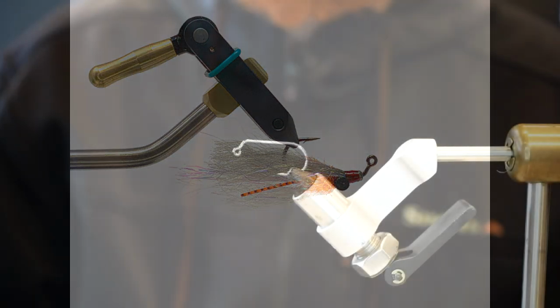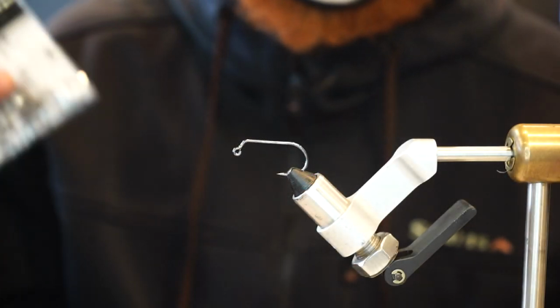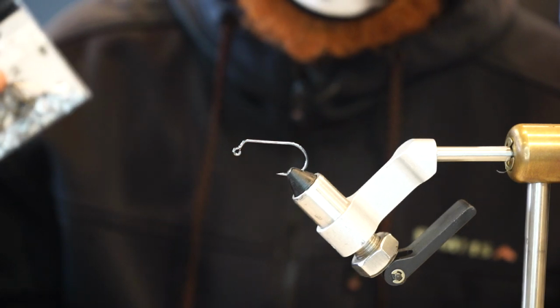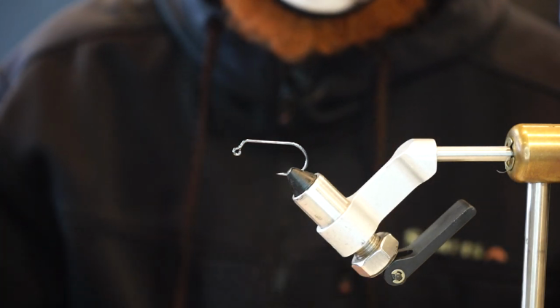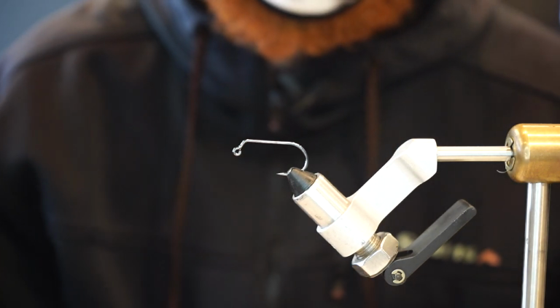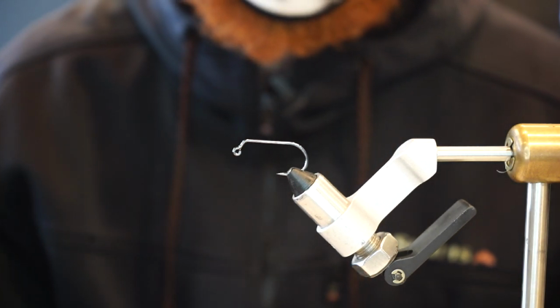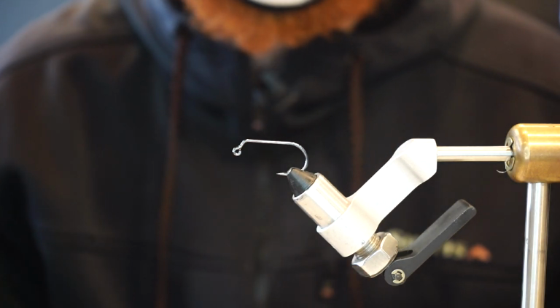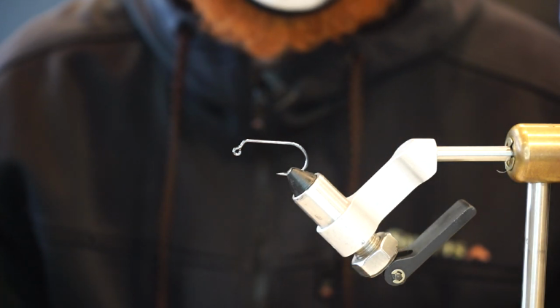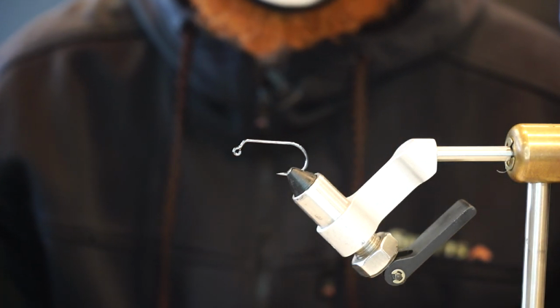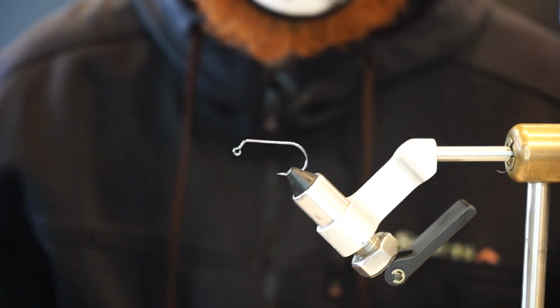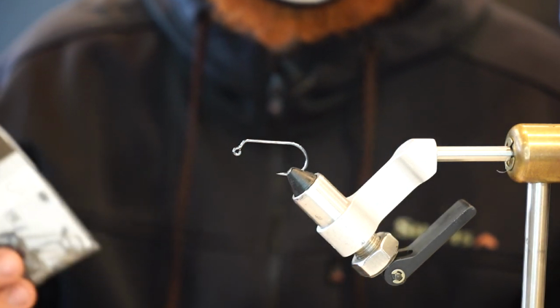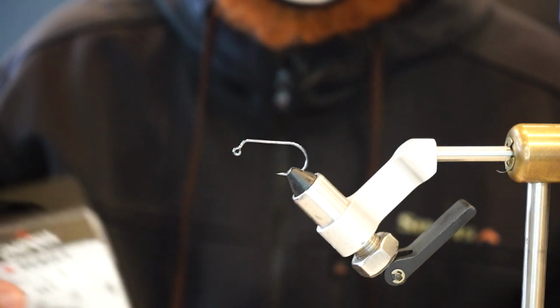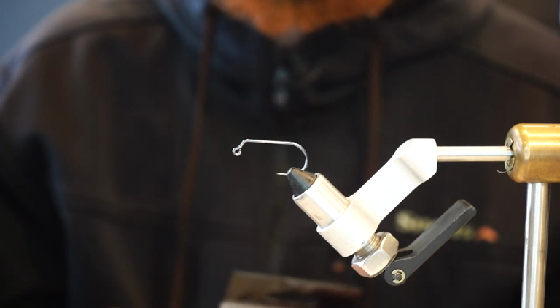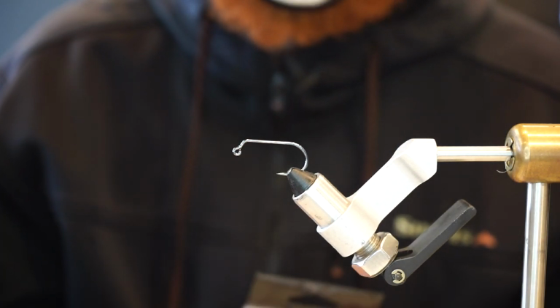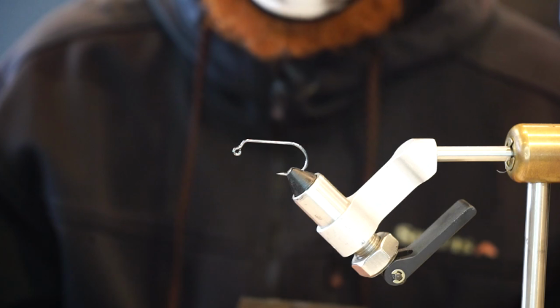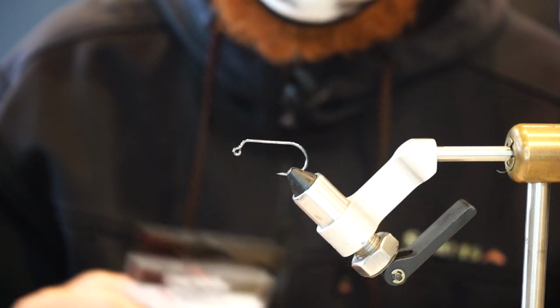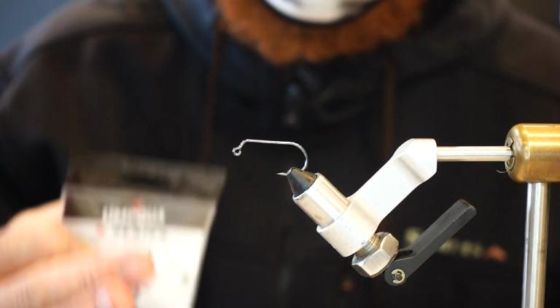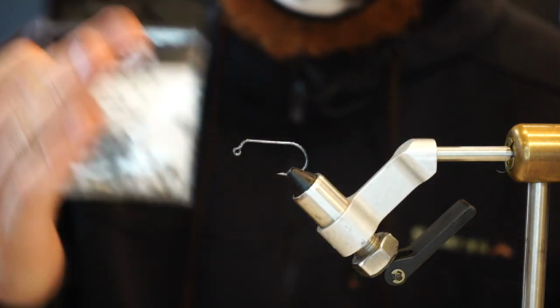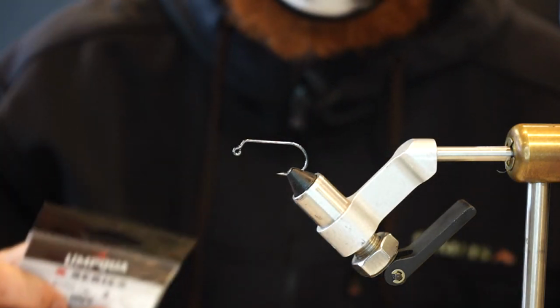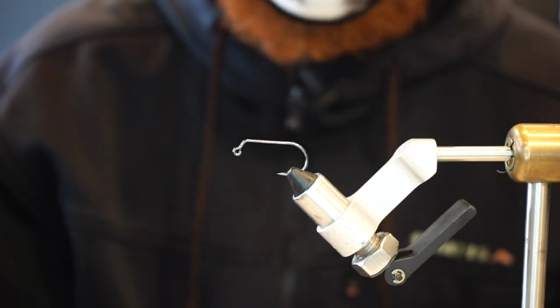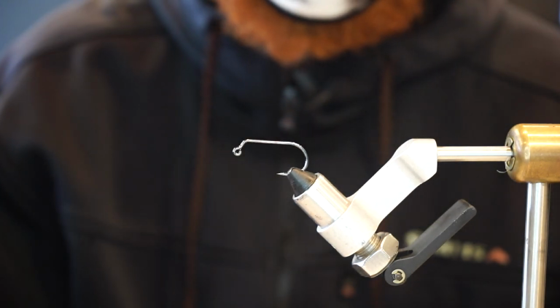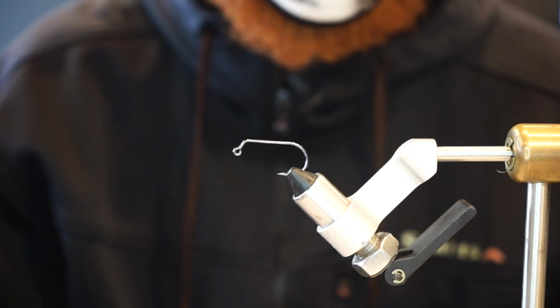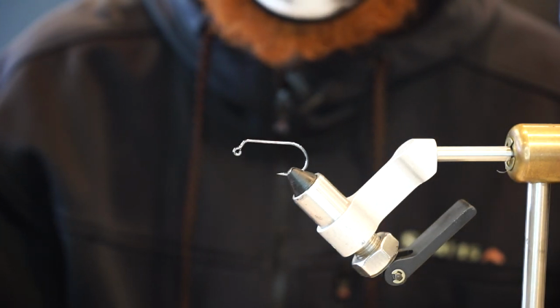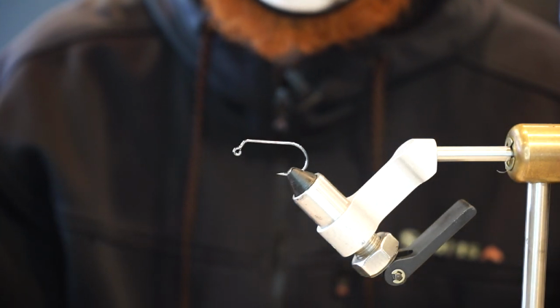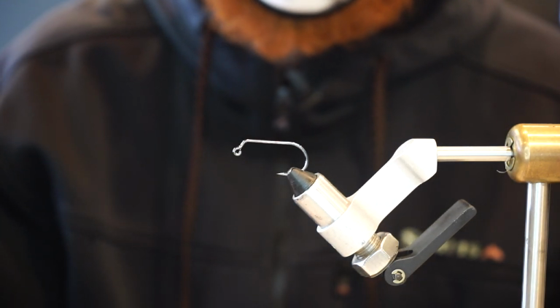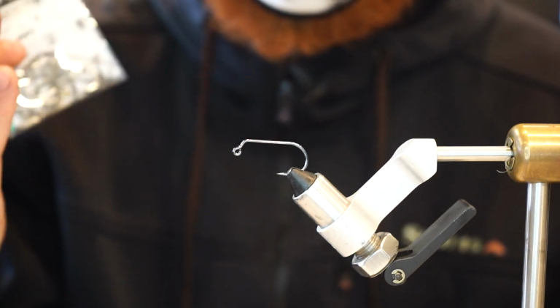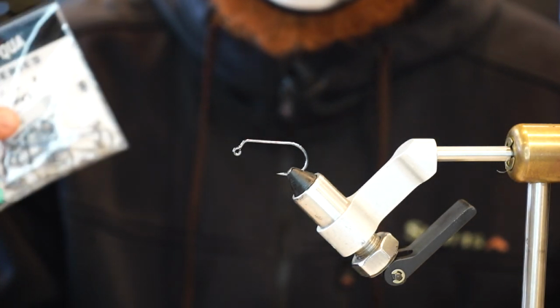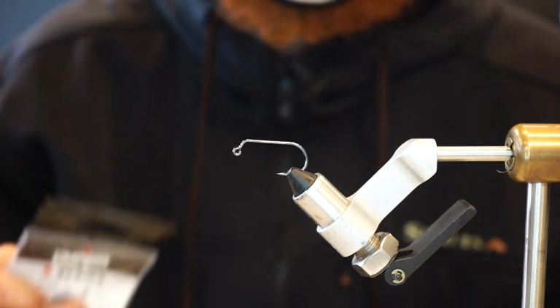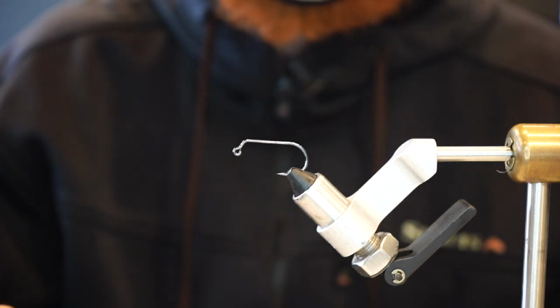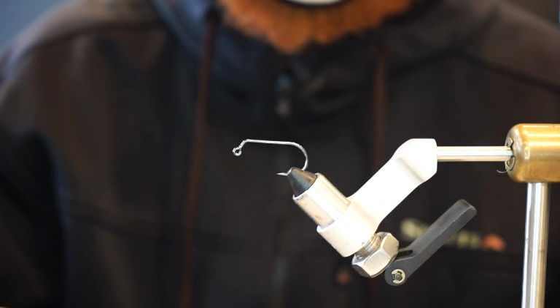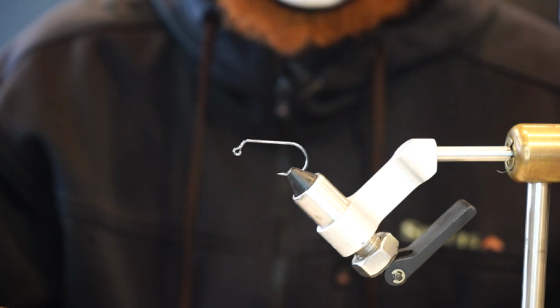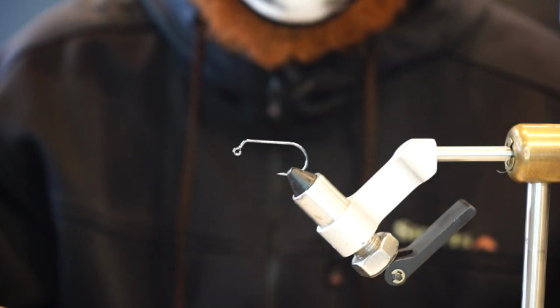Hey everybody, Evan Praskin here with Stoke Ventures Fly Fishing. I'm hanging out at Lost Coast Outfitters and we are going to tie the Trench Bomb — a surf perch pattern that actually catches lots of striped bass.